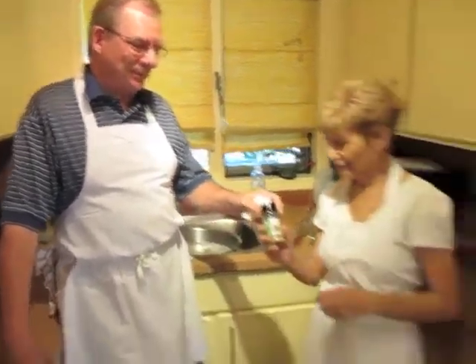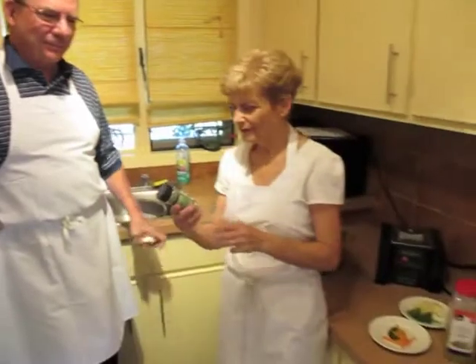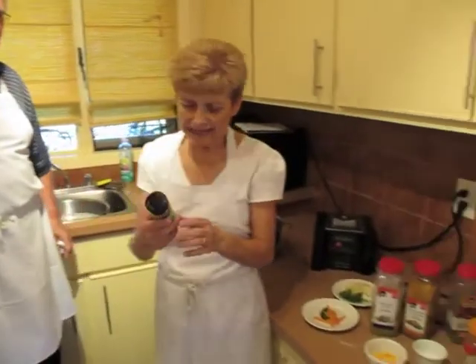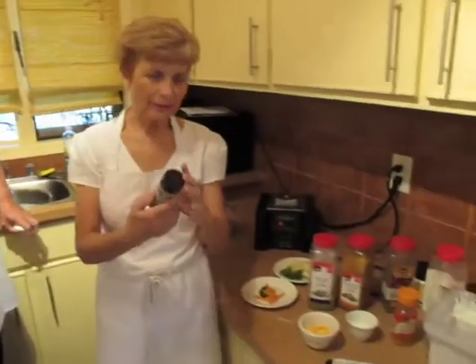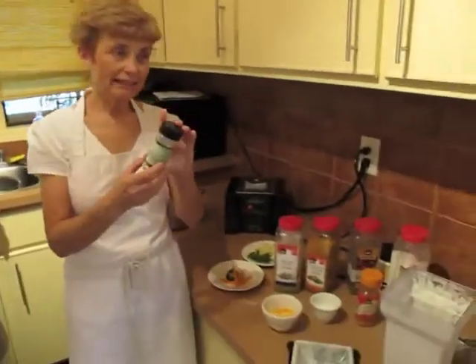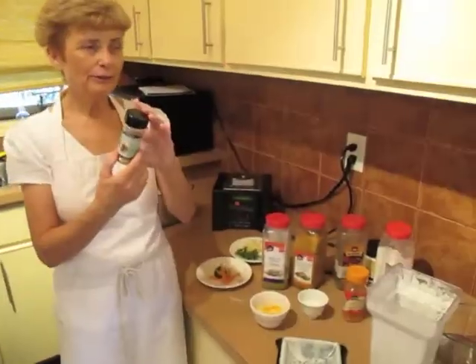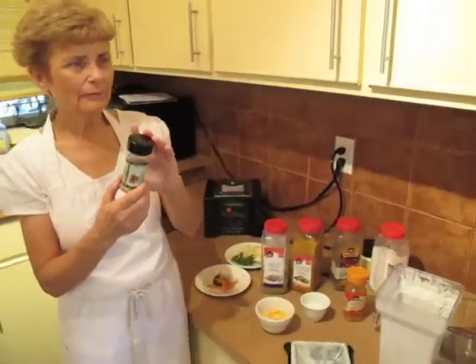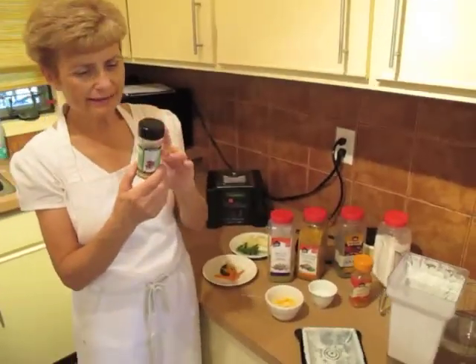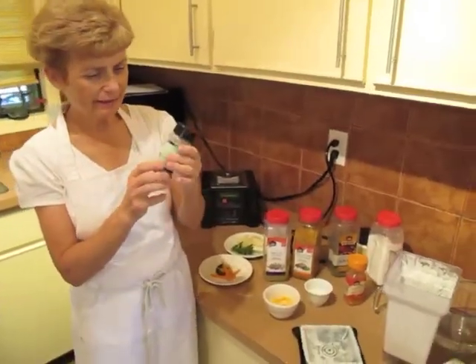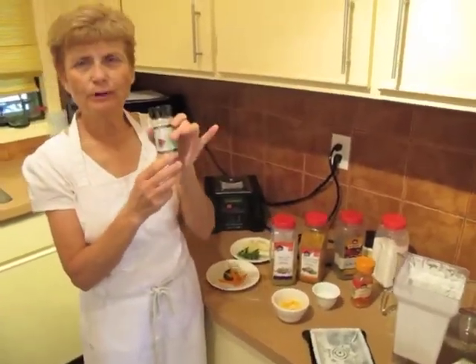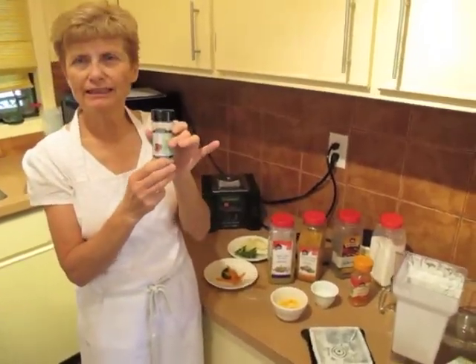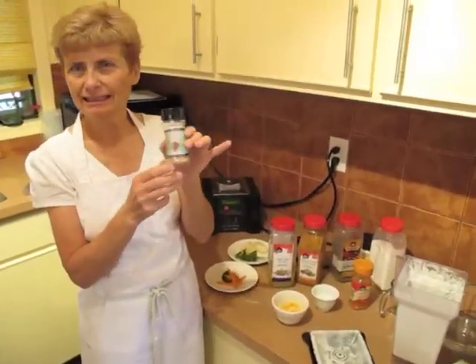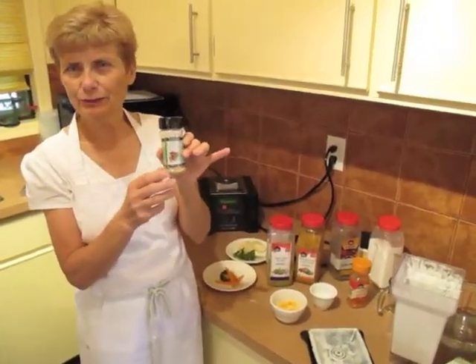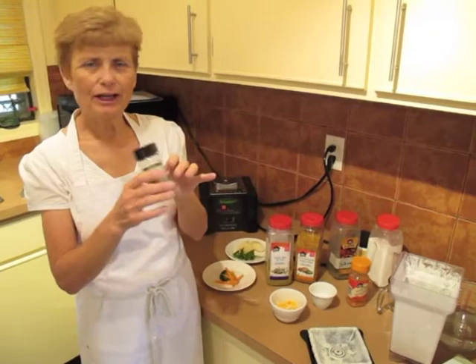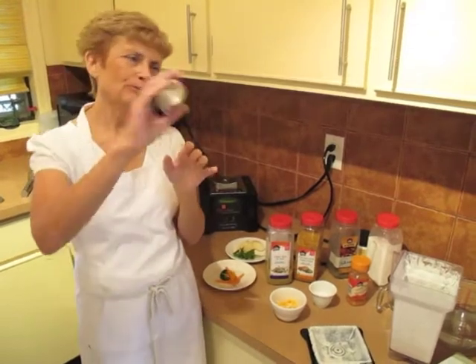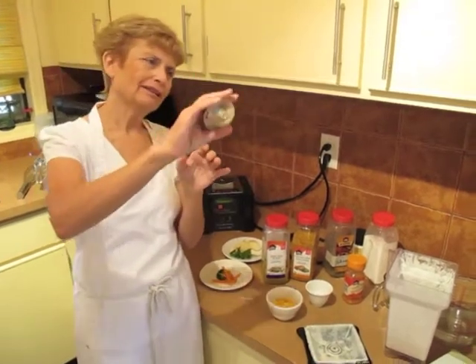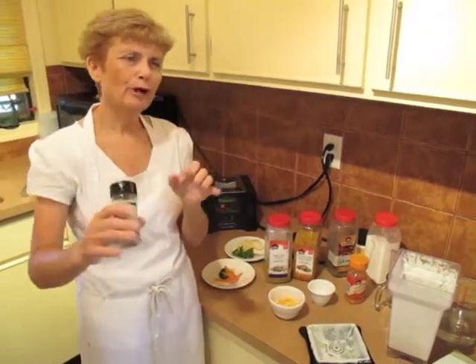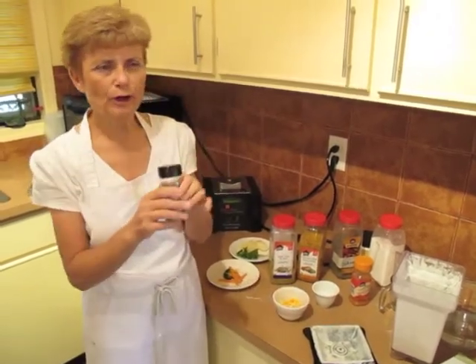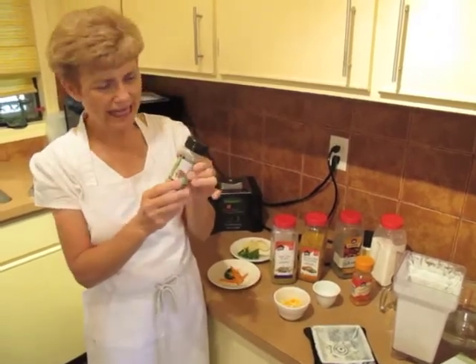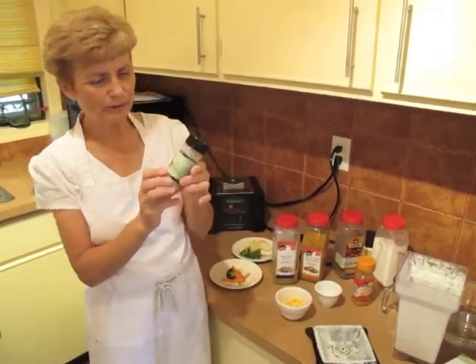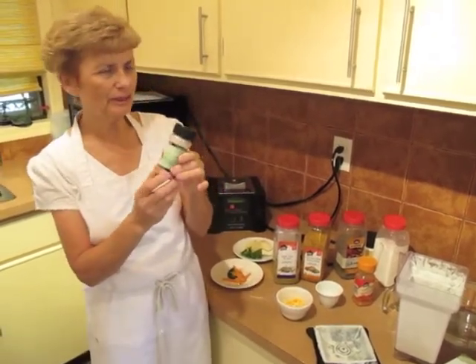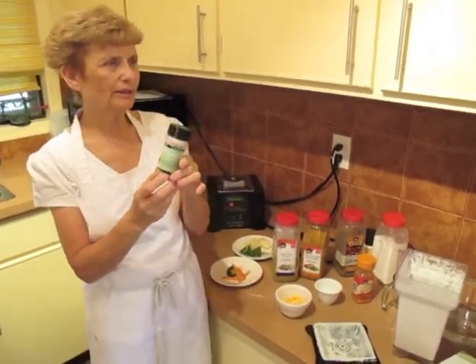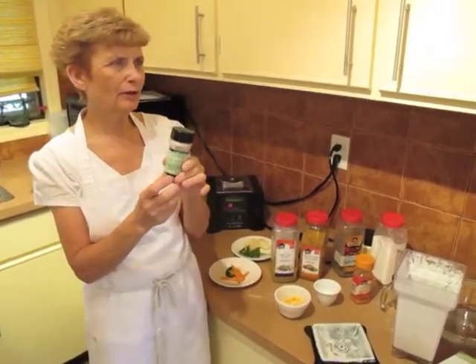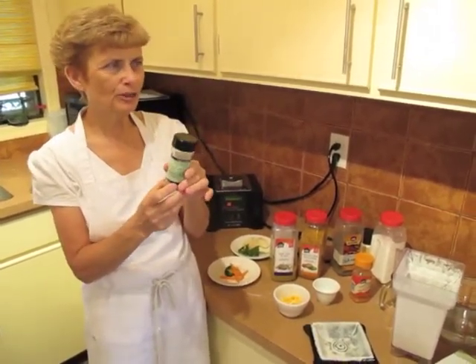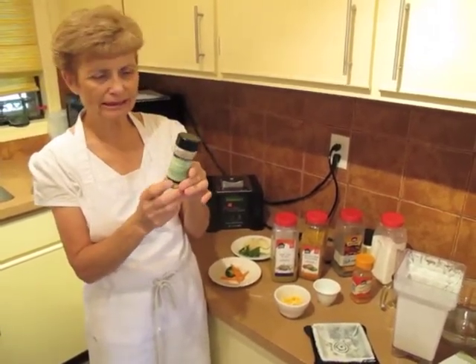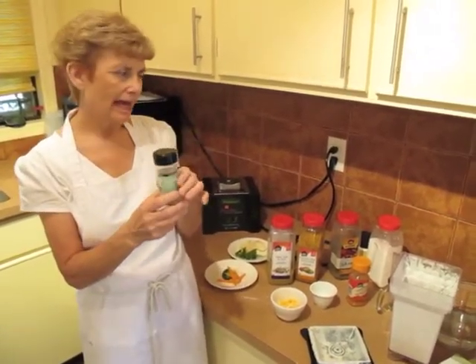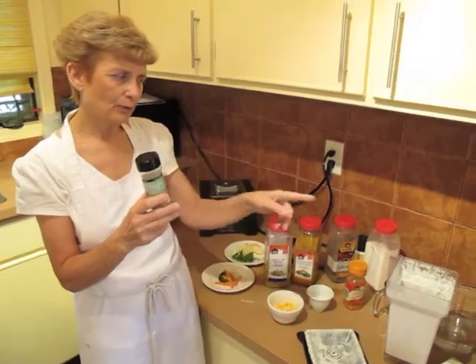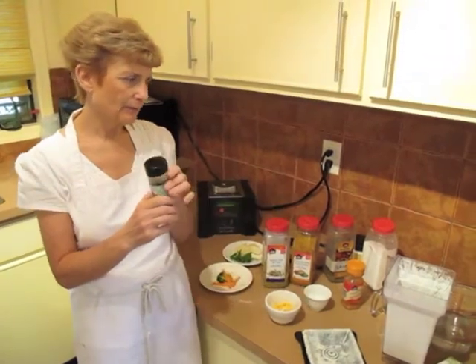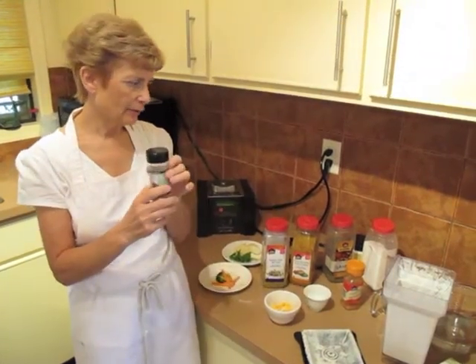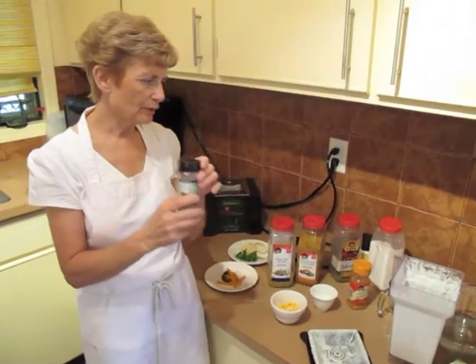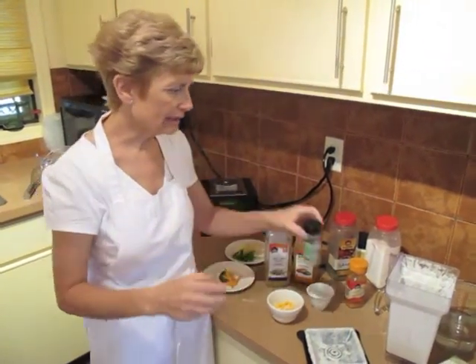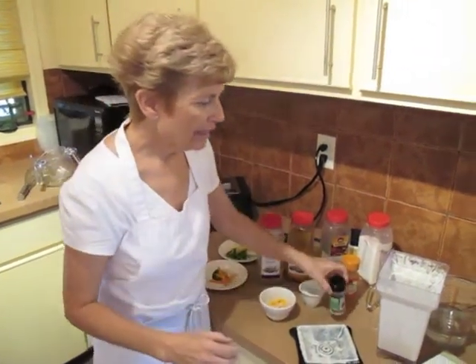Thank you. Anyways, we use it — I'm practically in love with it because I like it so much. We sprinkle it on our potatoes and on our vegetables, and of course in my cream sauces.